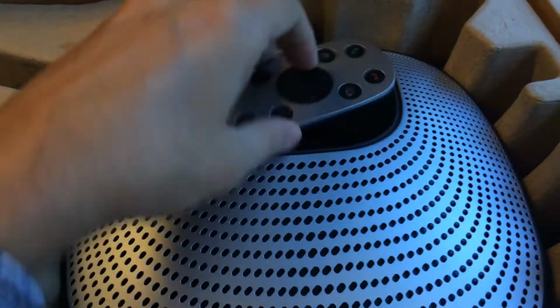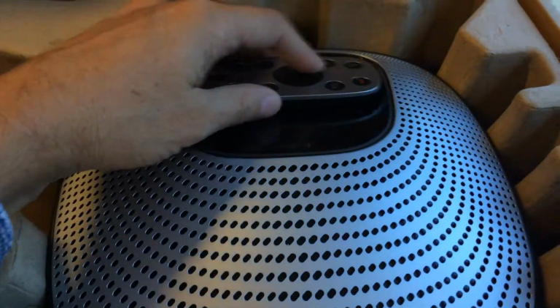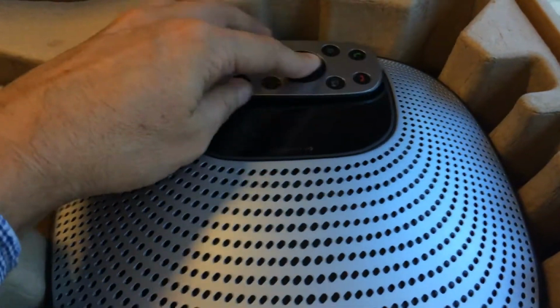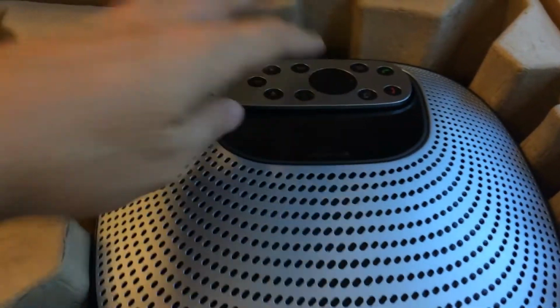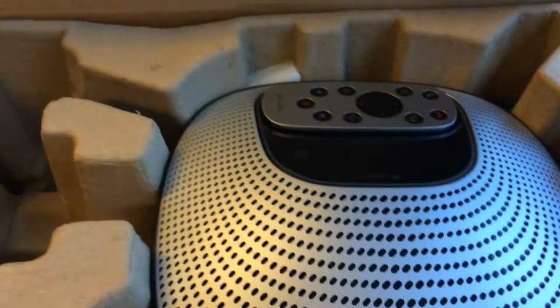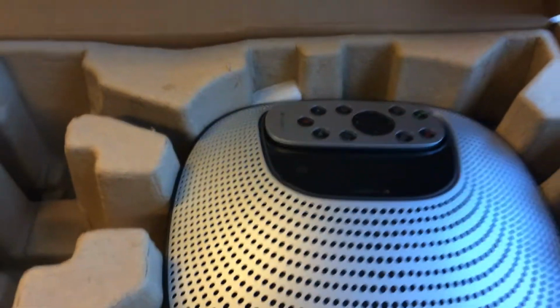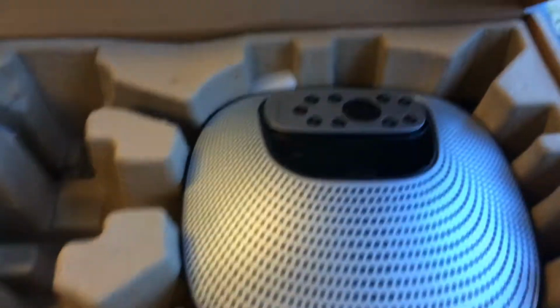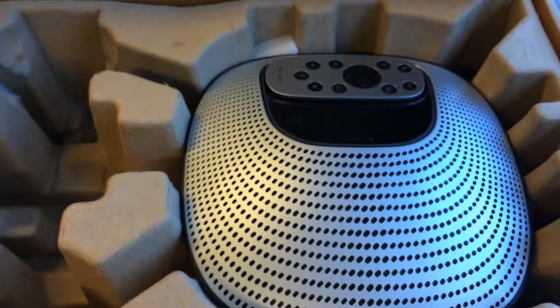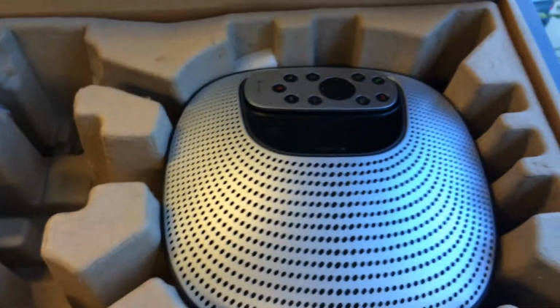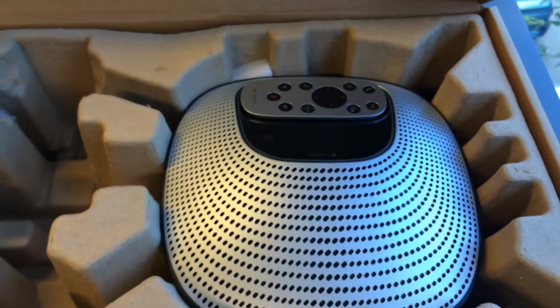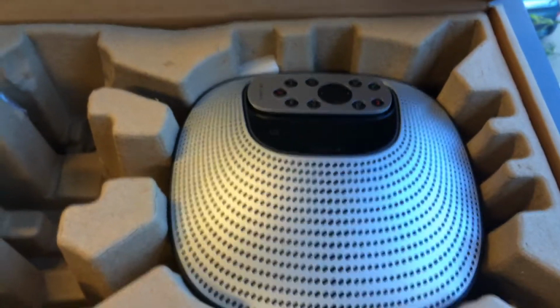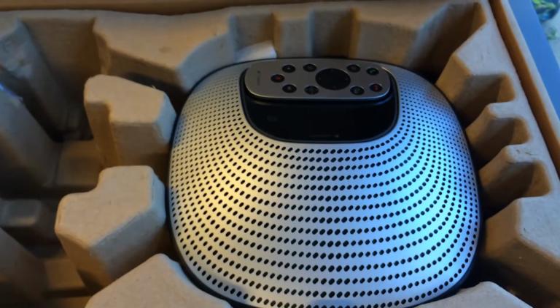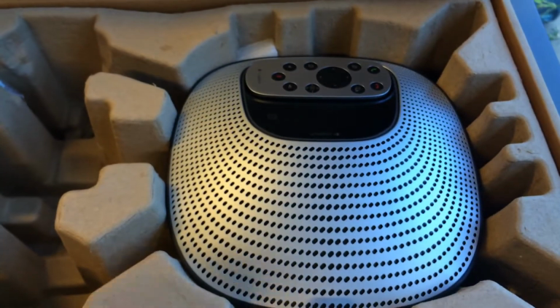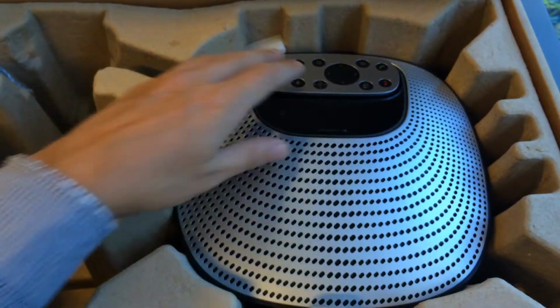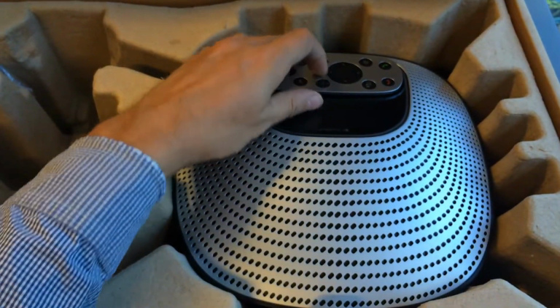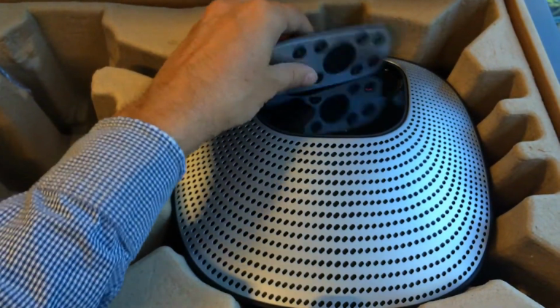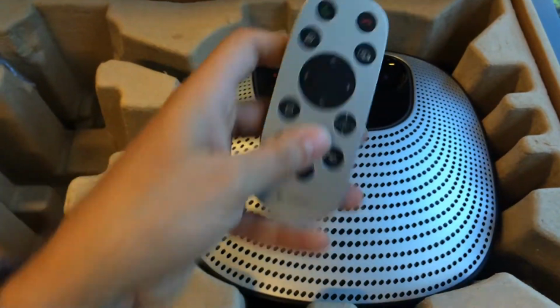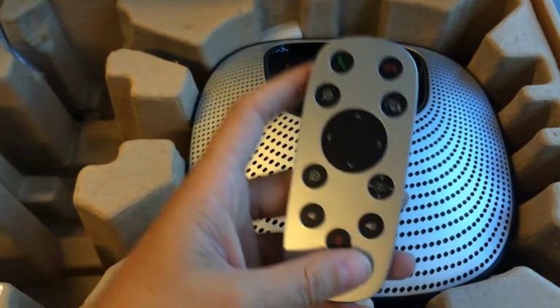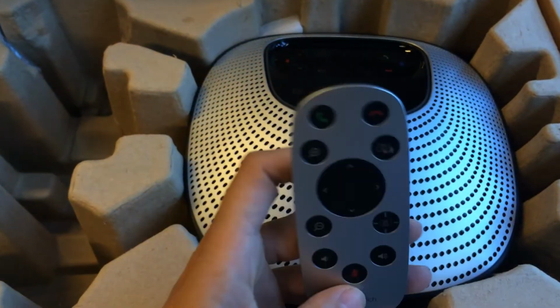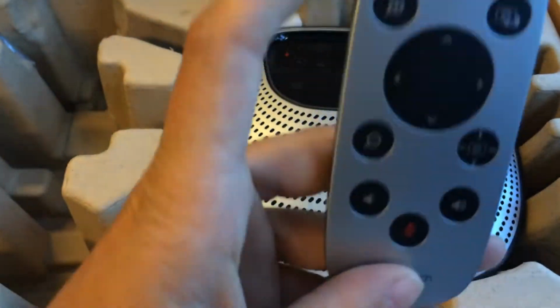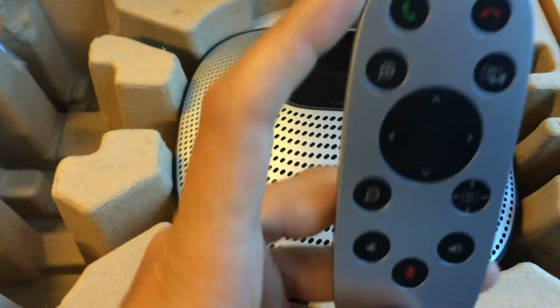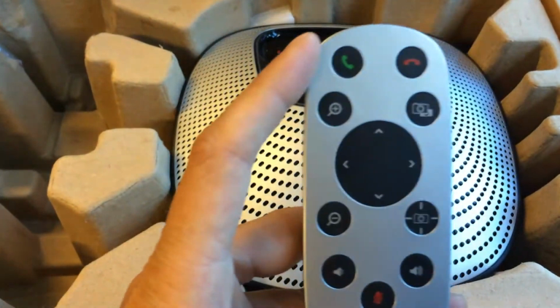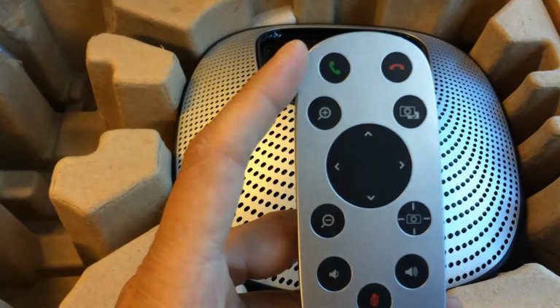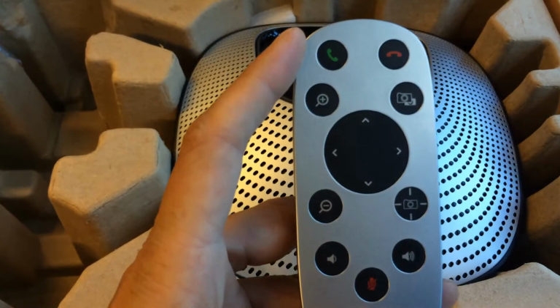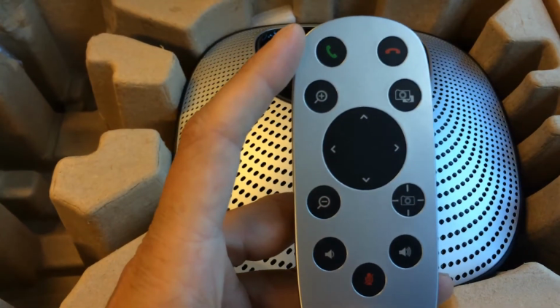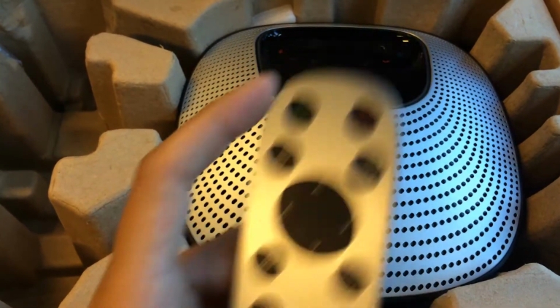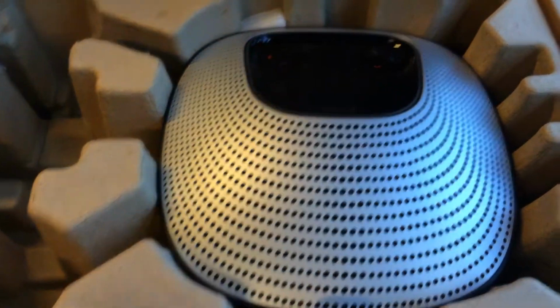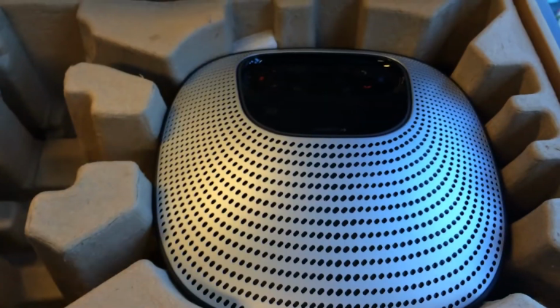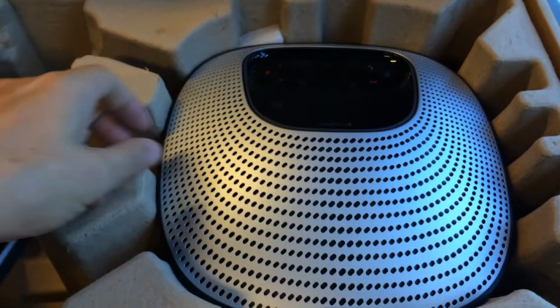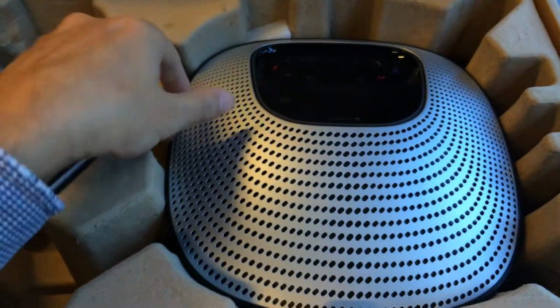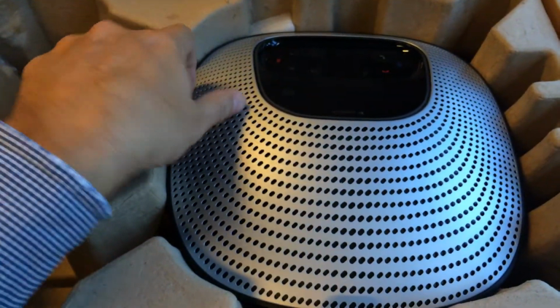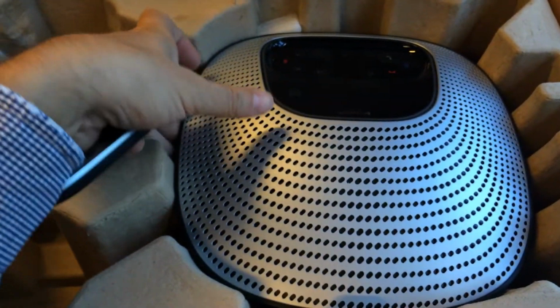This is the speakerphone and the remote control. You can see the remote control fits nicely in the little pocket there. The remote control is very straightforward — volume and the PTZ control for the camera.